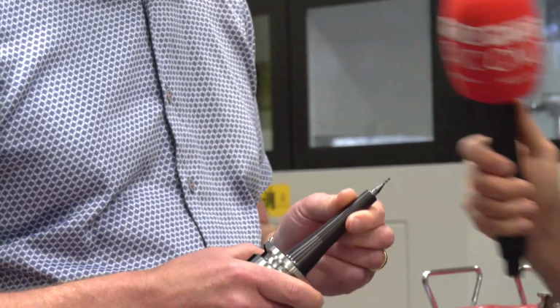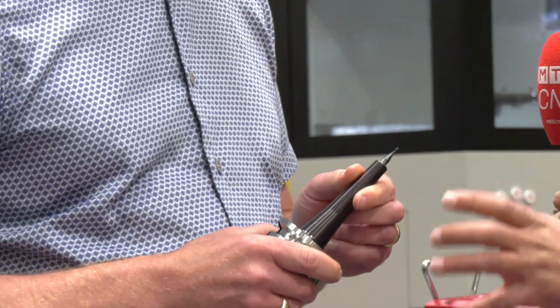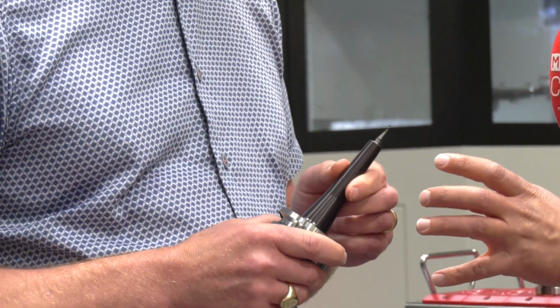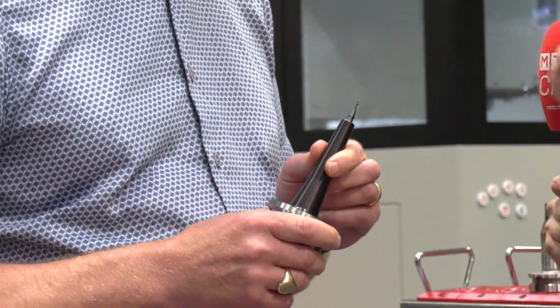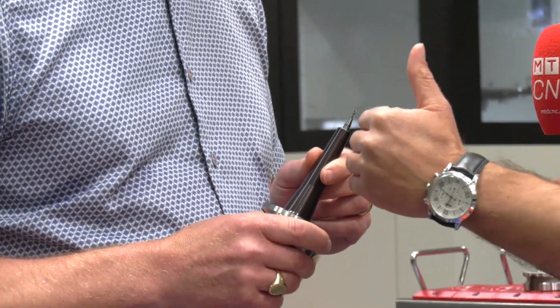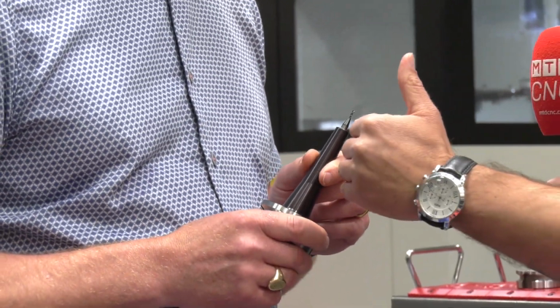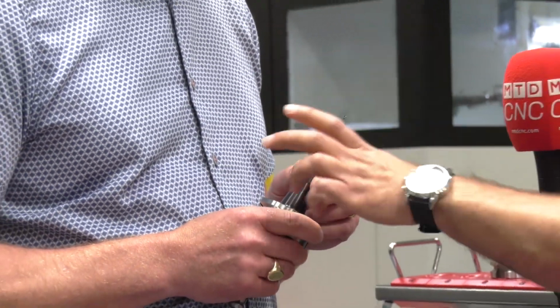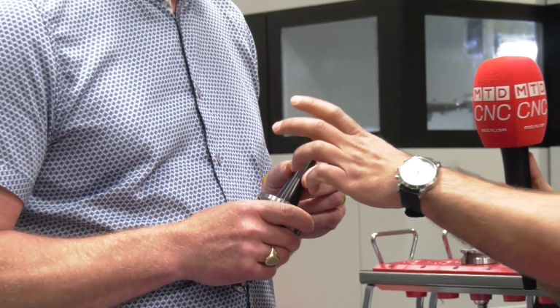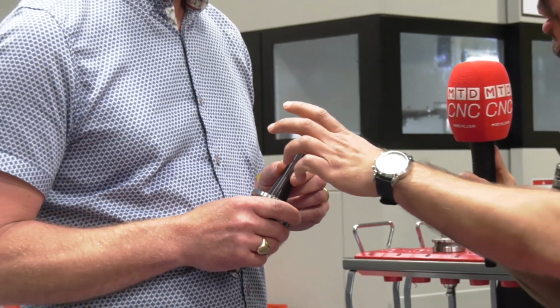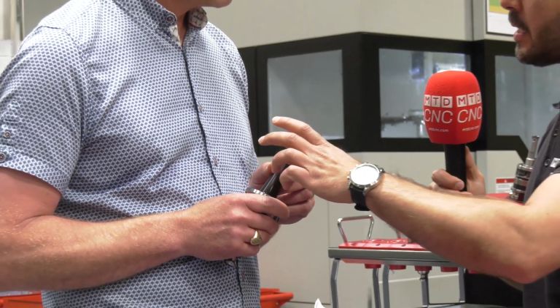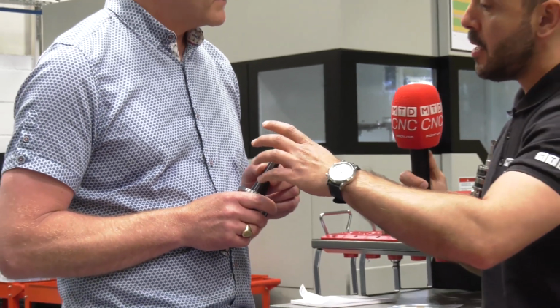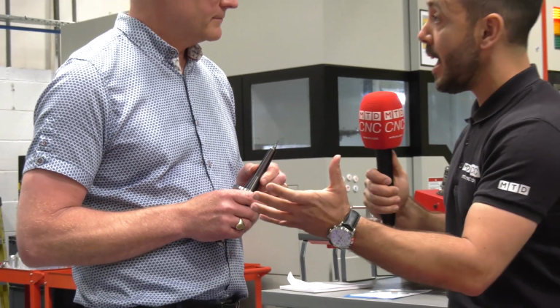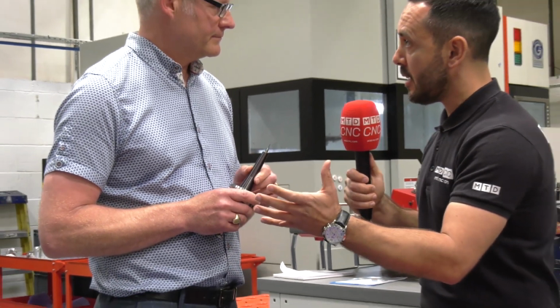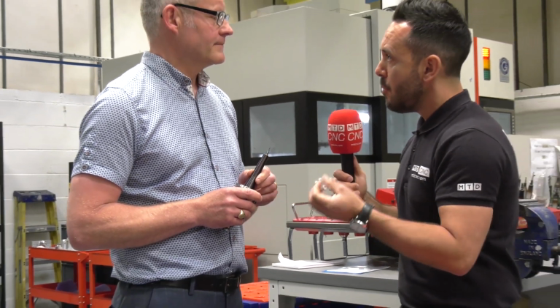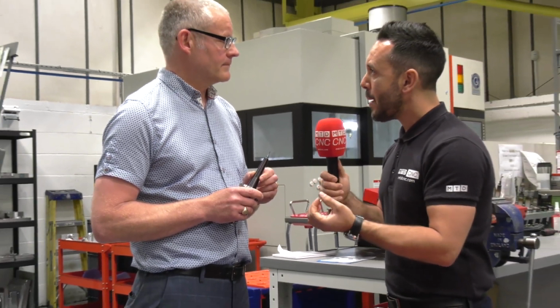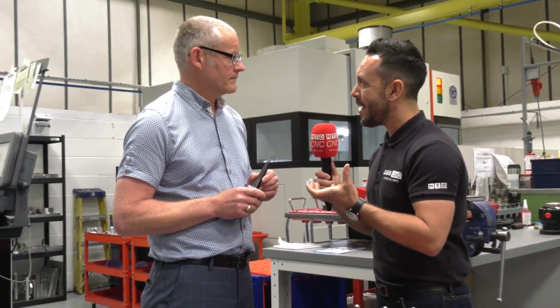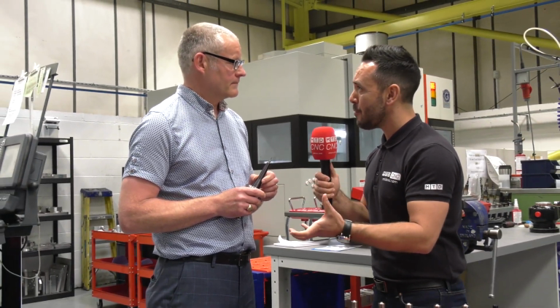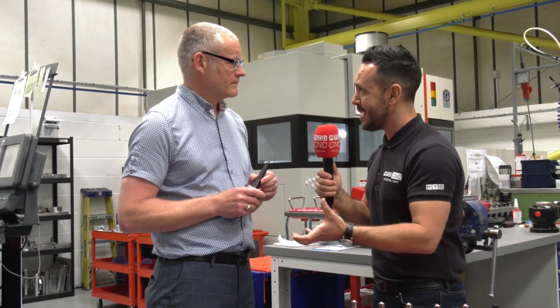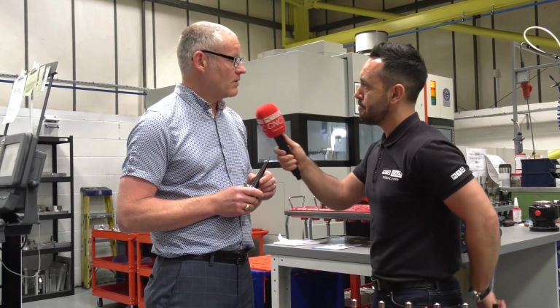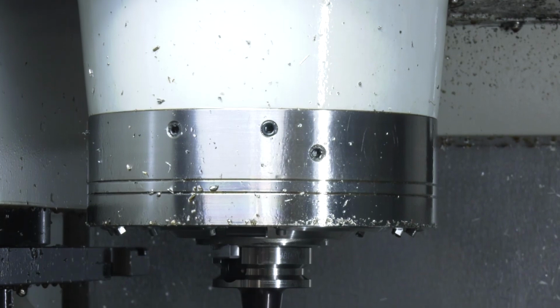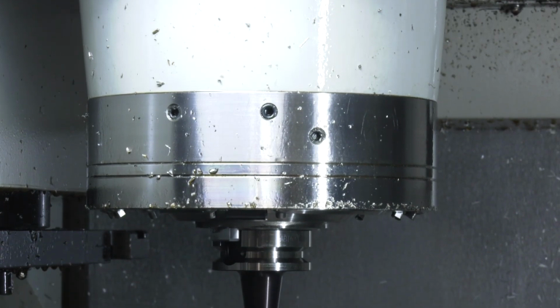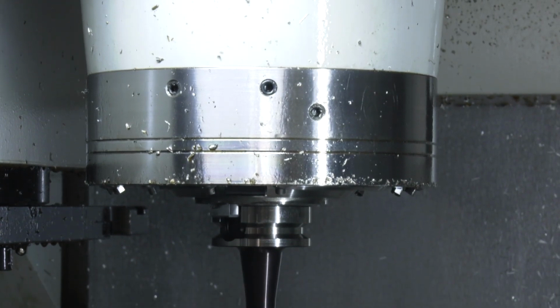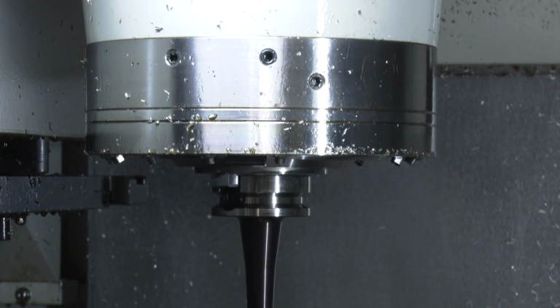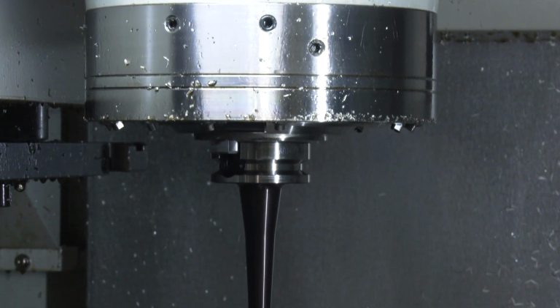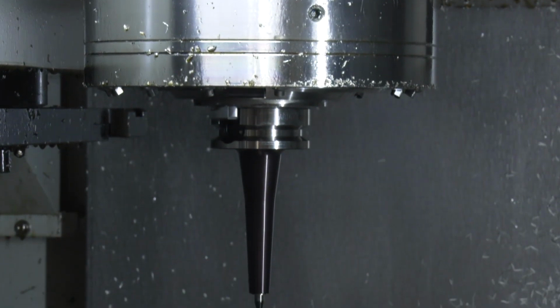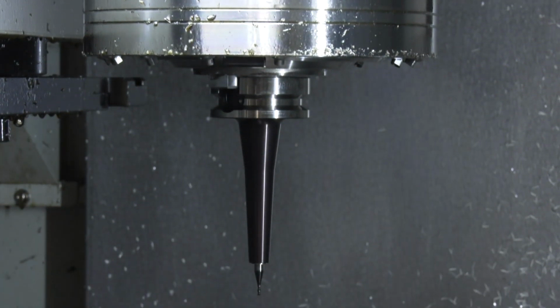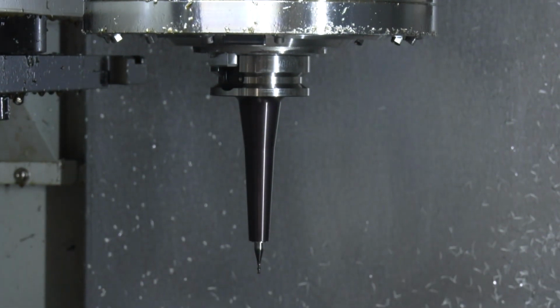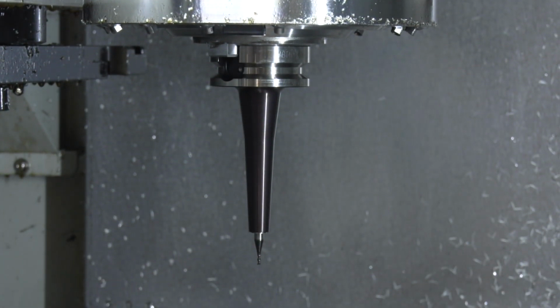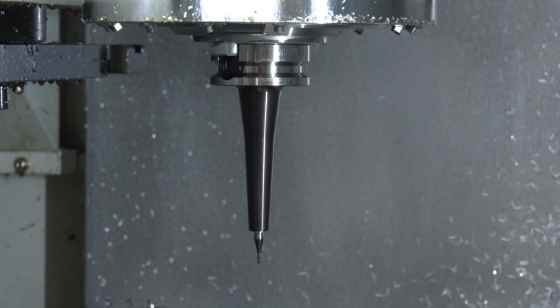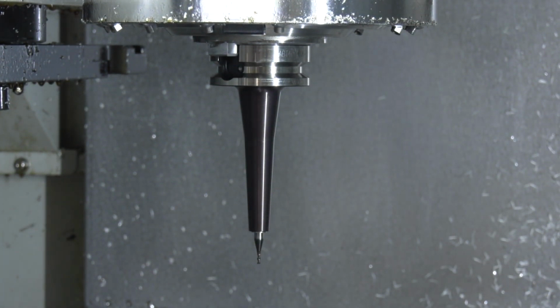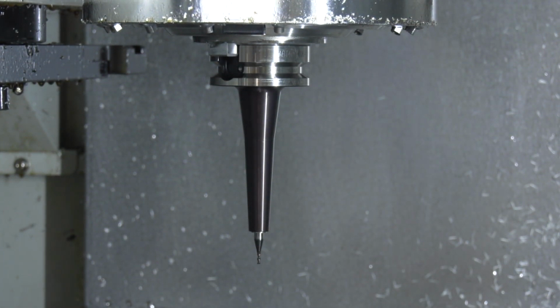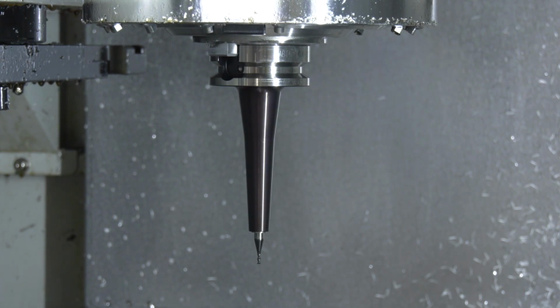It does look like a shrink fit and you're obviously achieving the same clearances, but what about the accuracy? I'd say these are just as accurate as a shrink fit — the run-outs are just as good, so they're comparable.